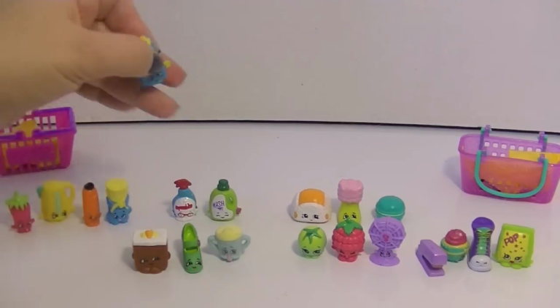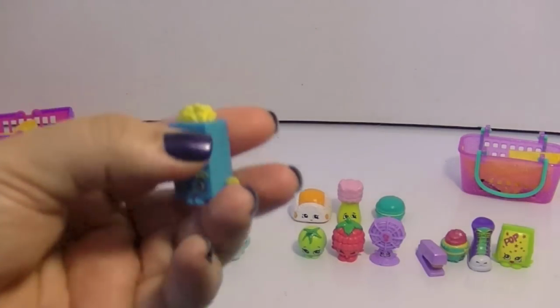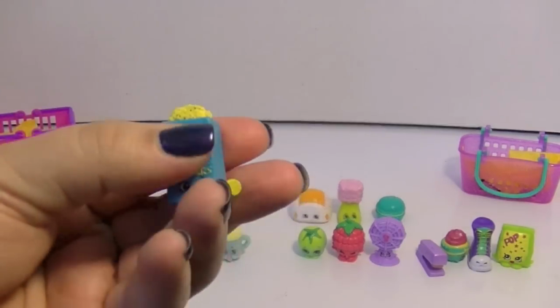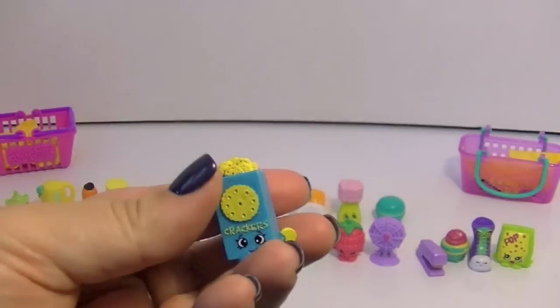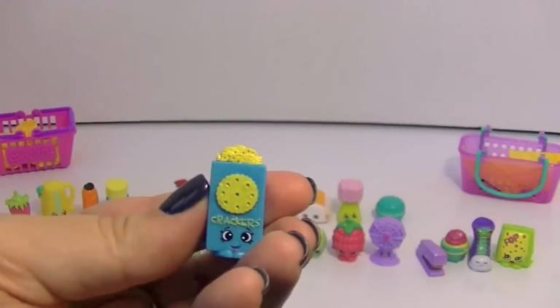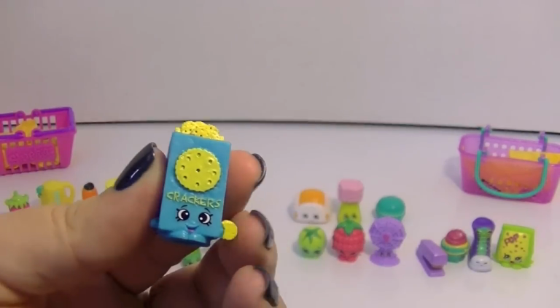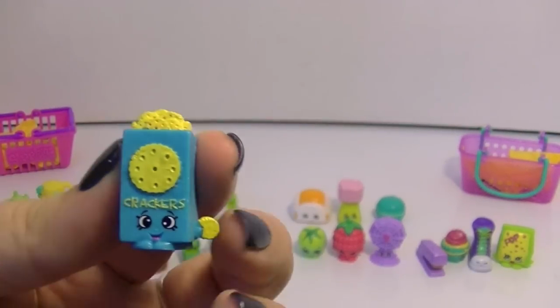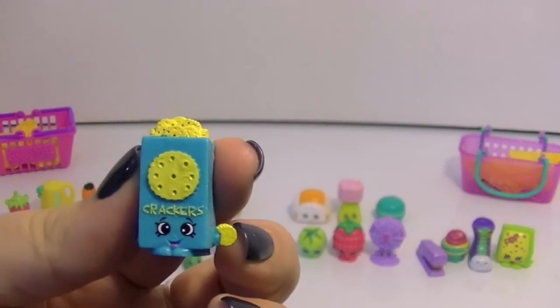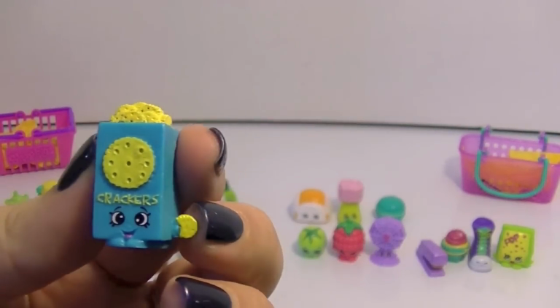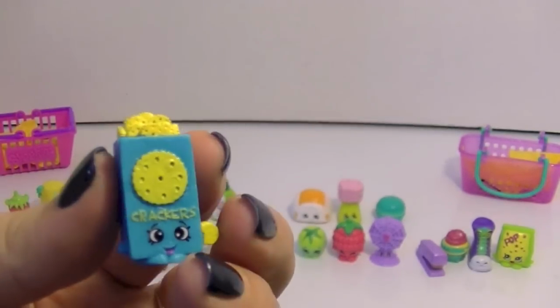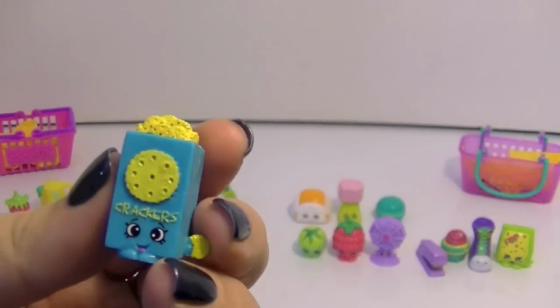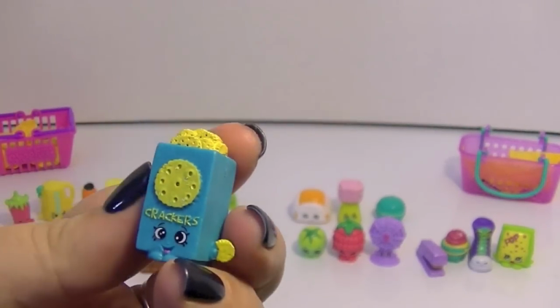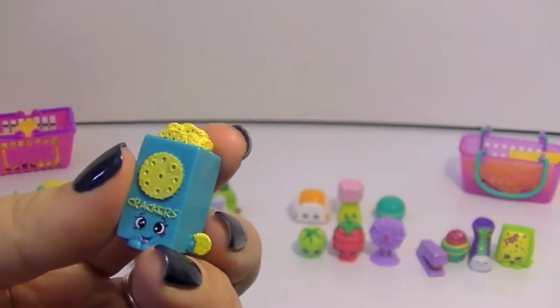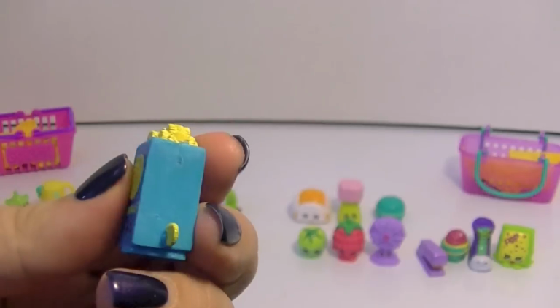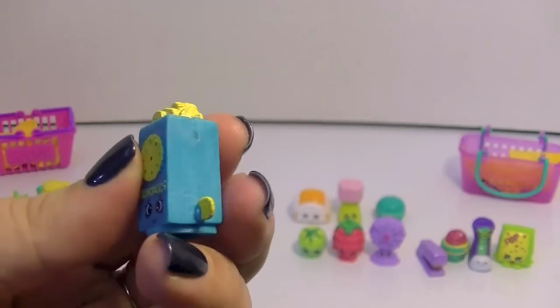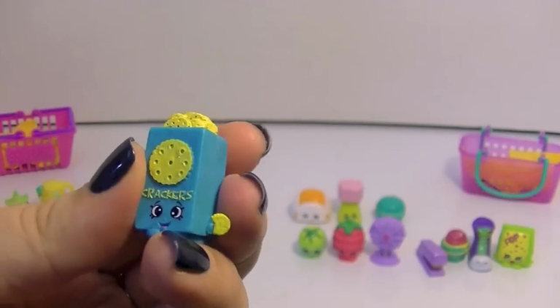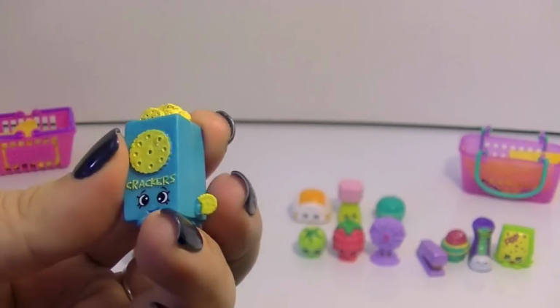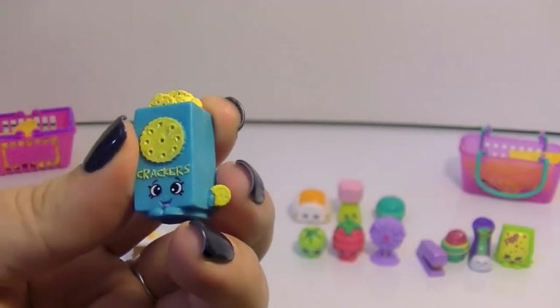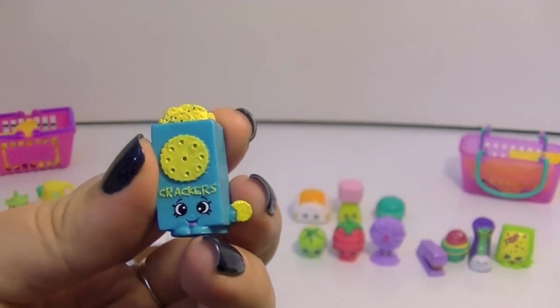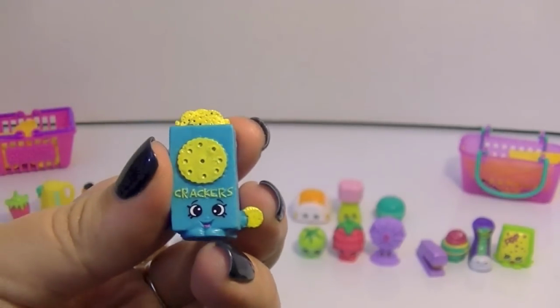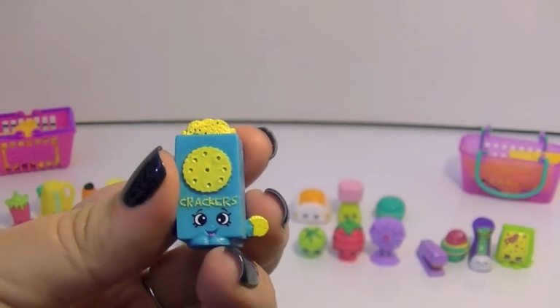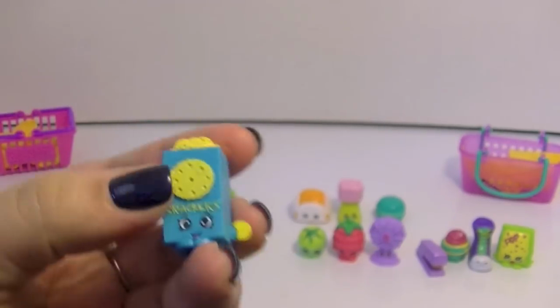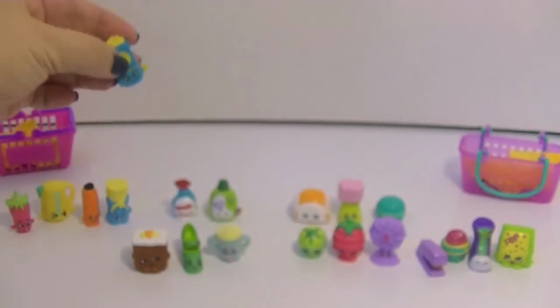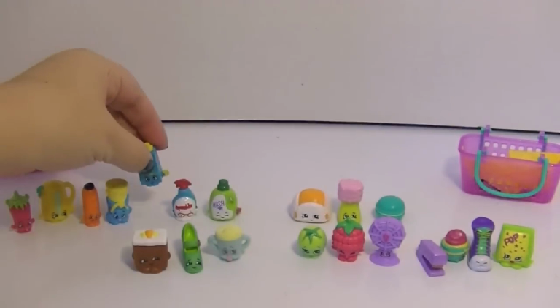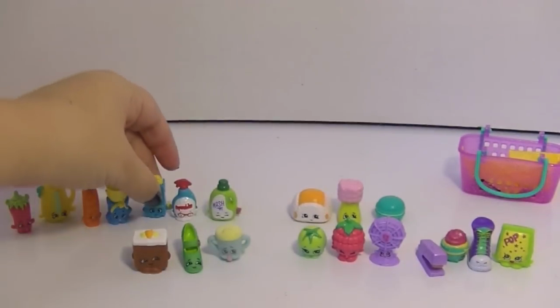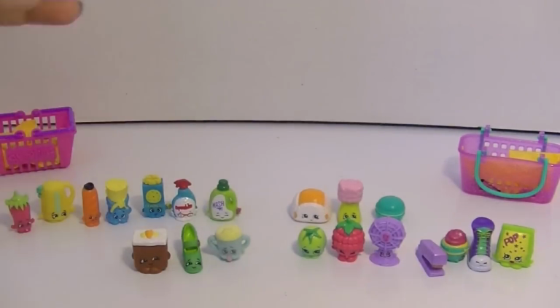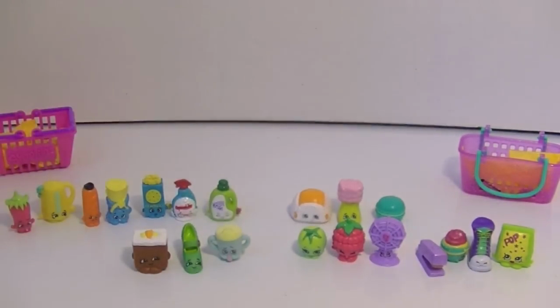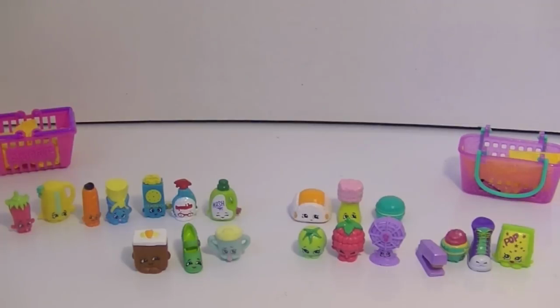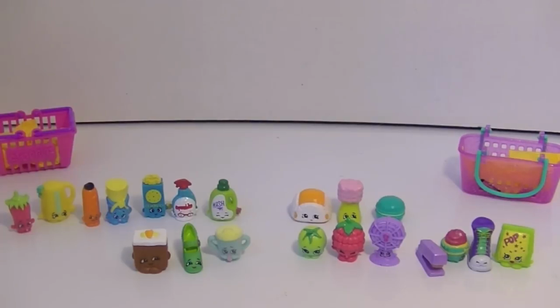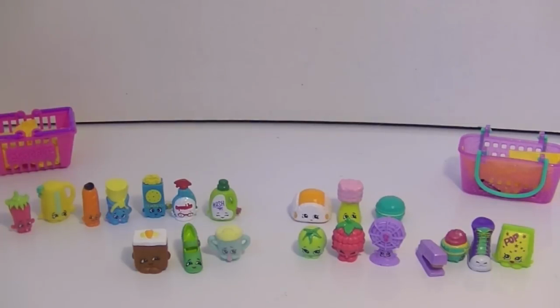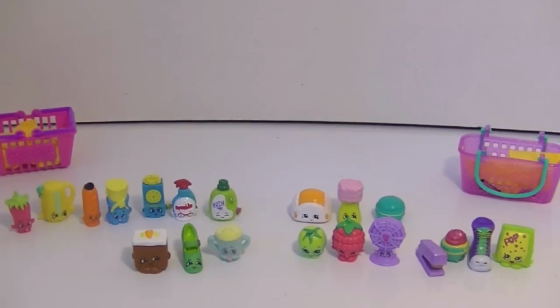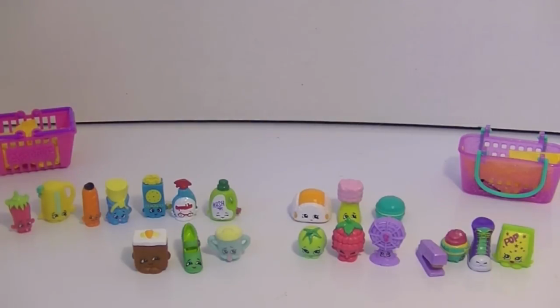And then we have Crispy Crackers. I have quite a few of this one, but I do like that little cracker there in his hand — I think that's a really cute detail.